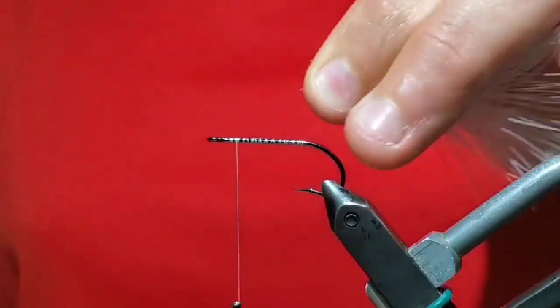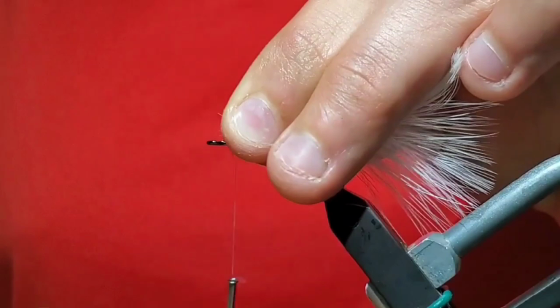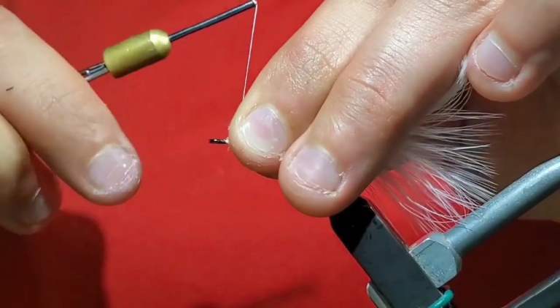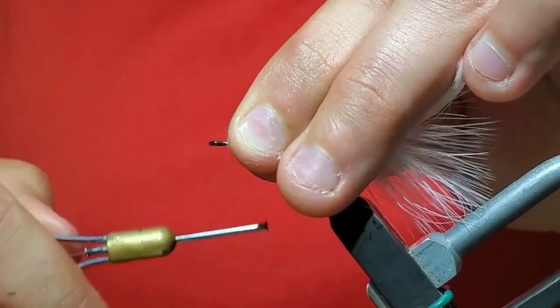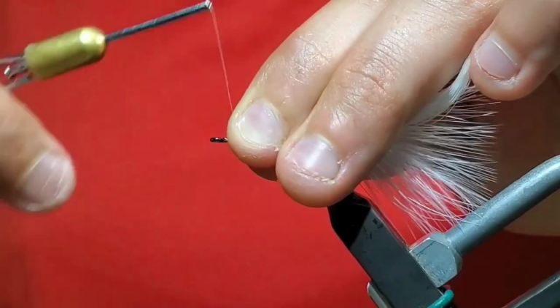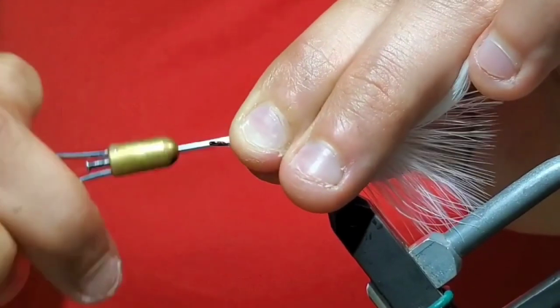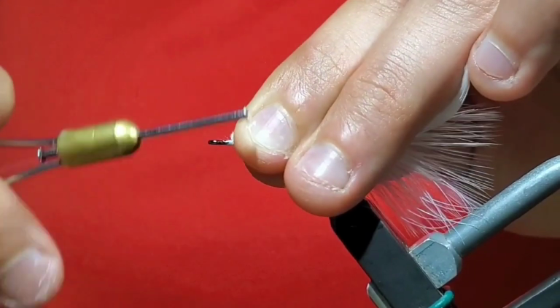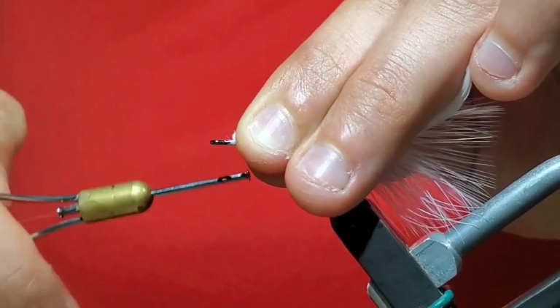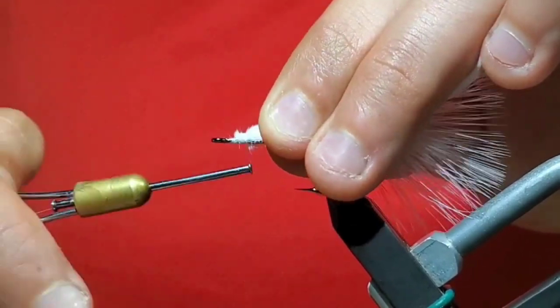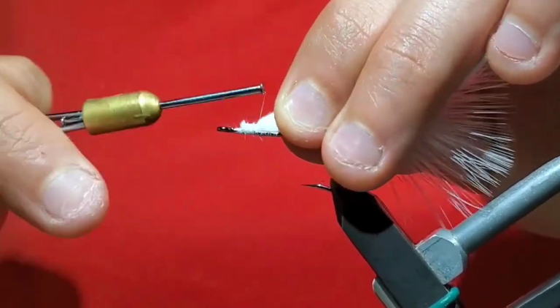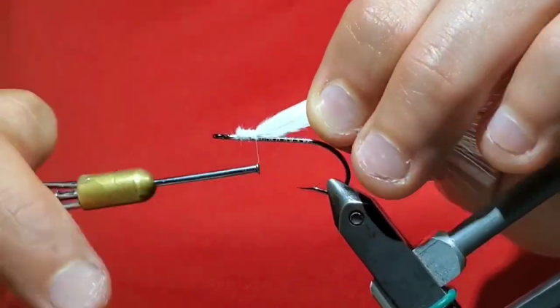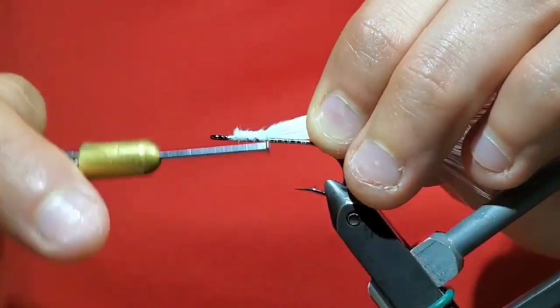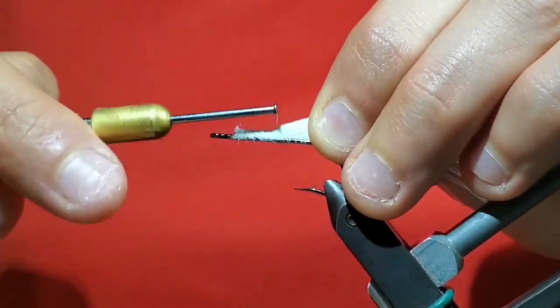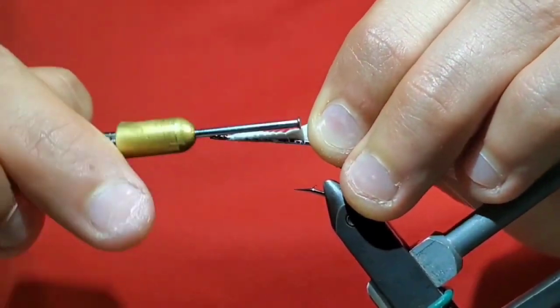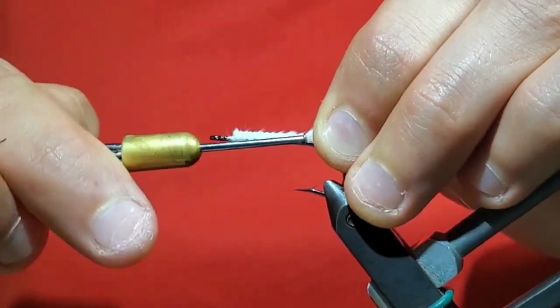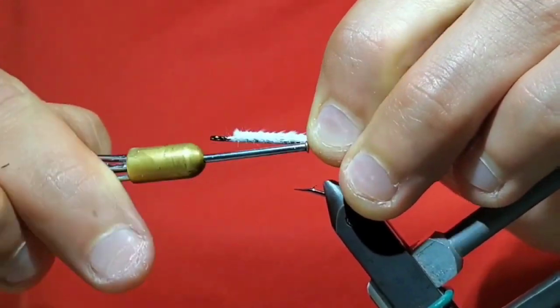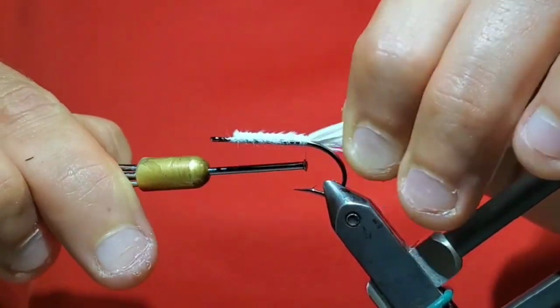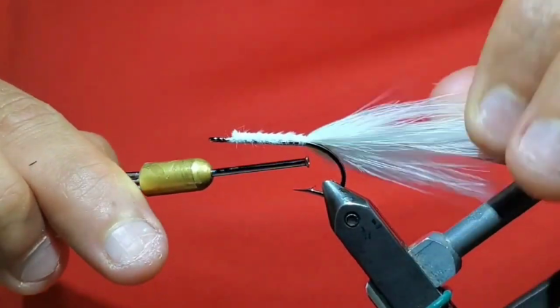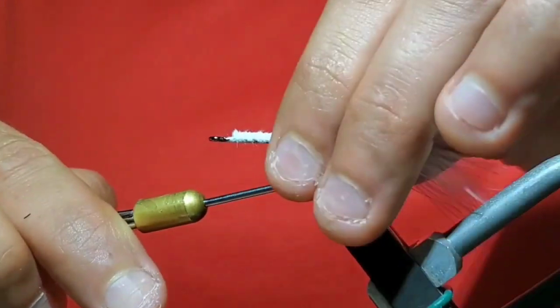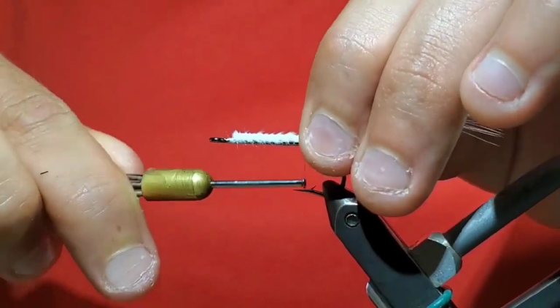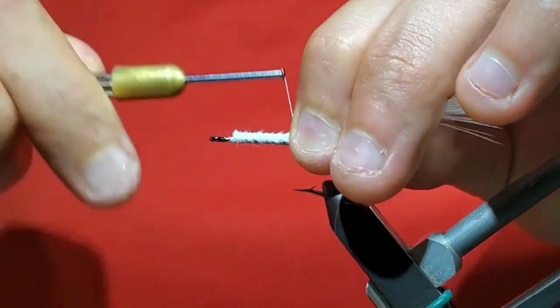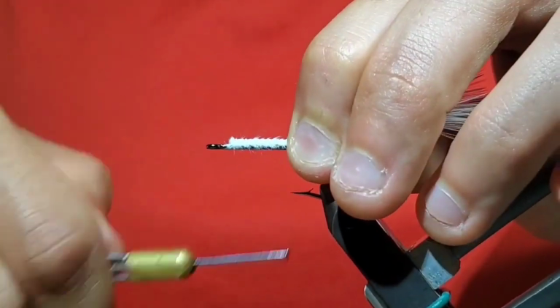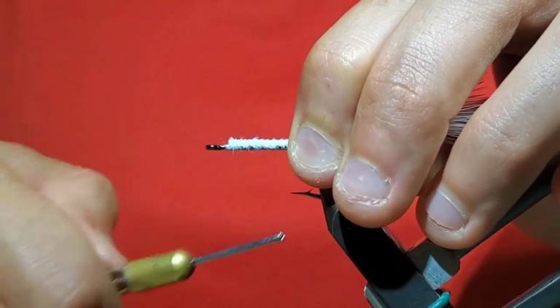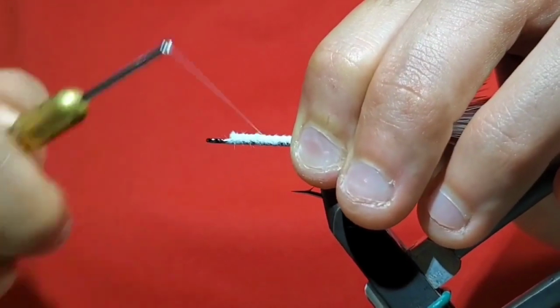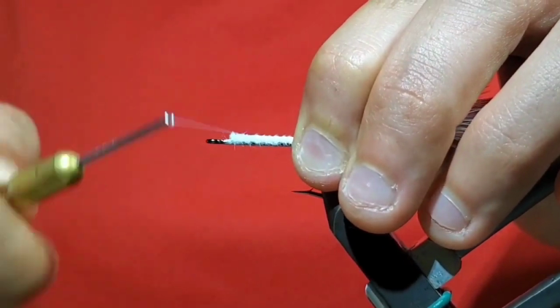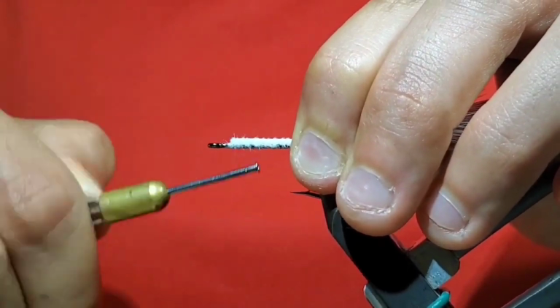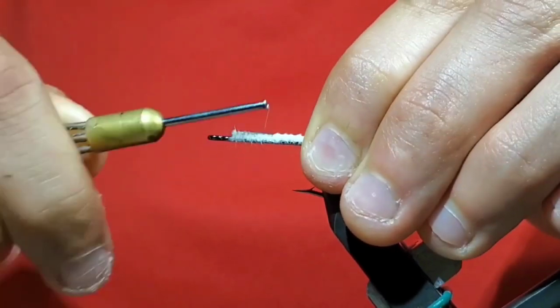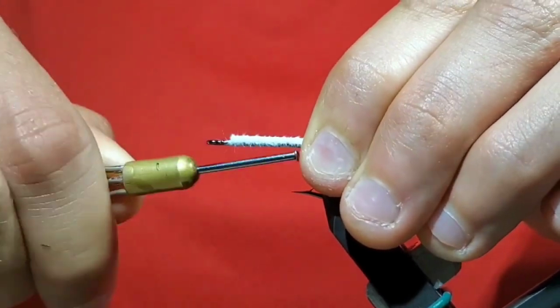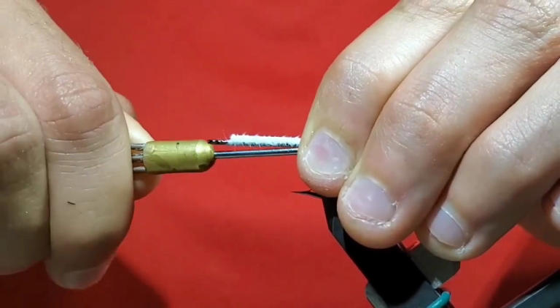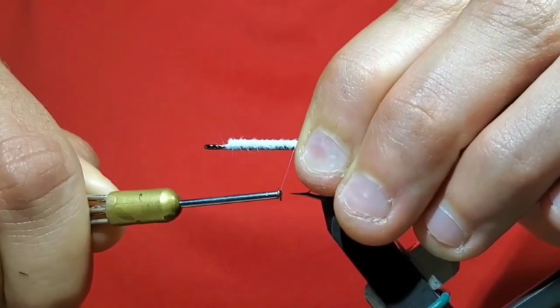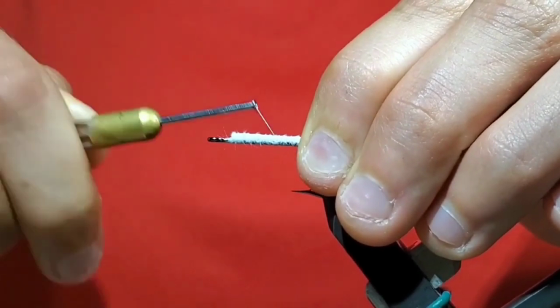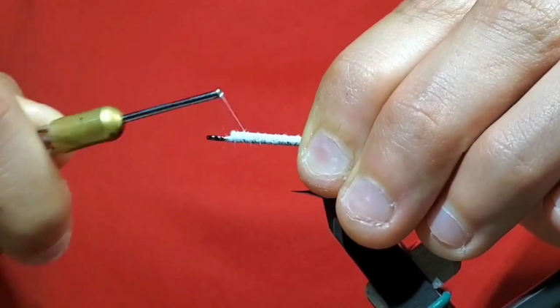Measure a tail that's nearly two hook shanks in length. You can cut the rest off and transfer the measurement to the butt end of the hook. Wrap back, still making sure that the feathers extend two hook shanks past the bend of the hook.